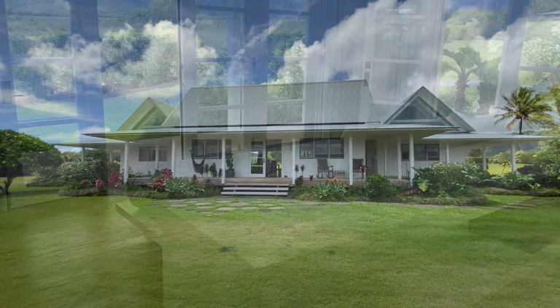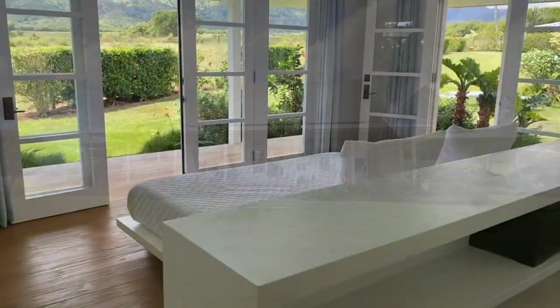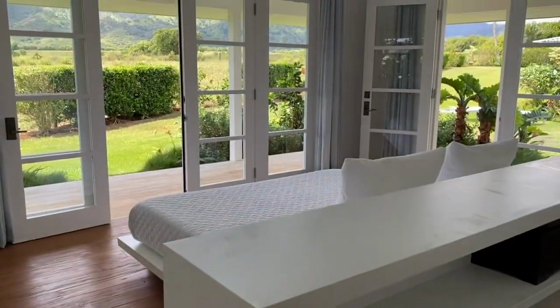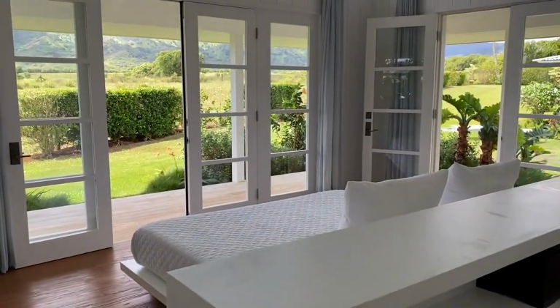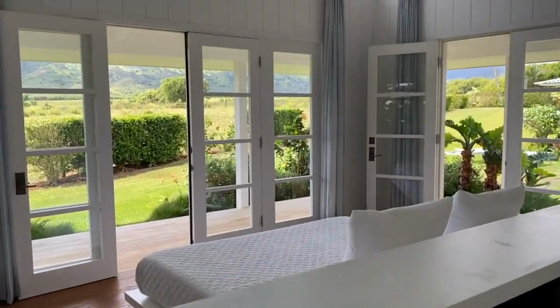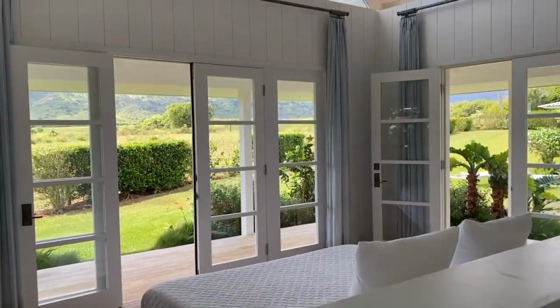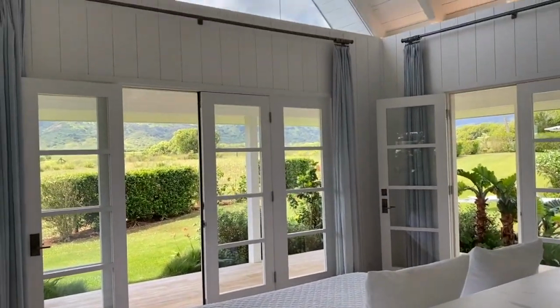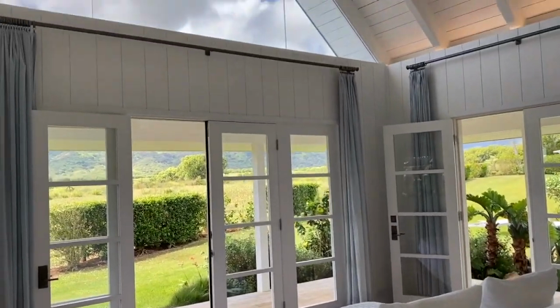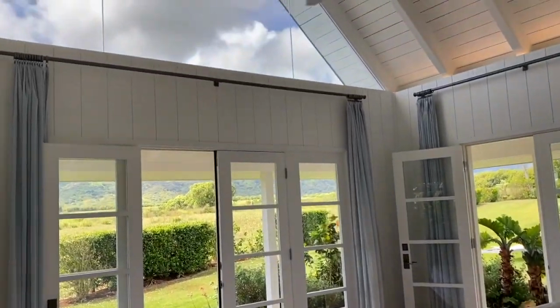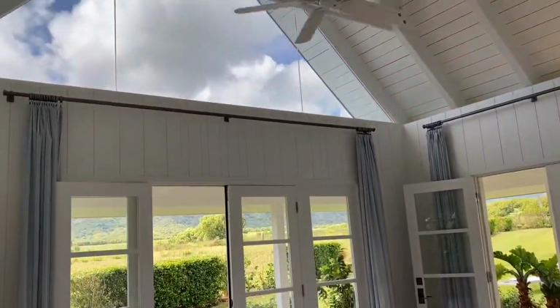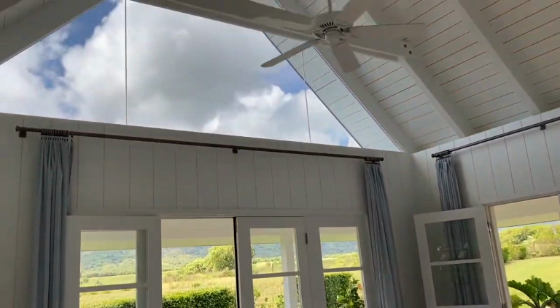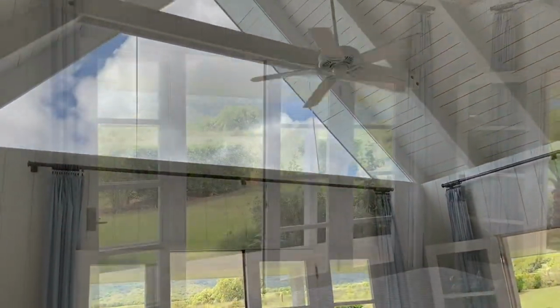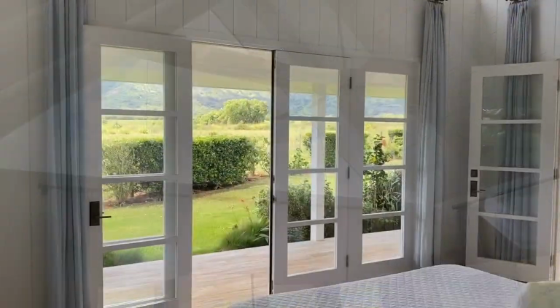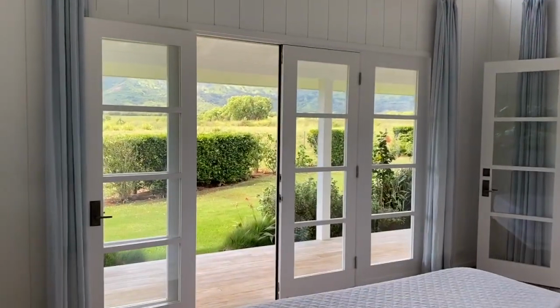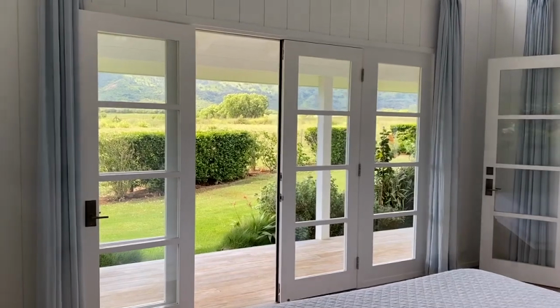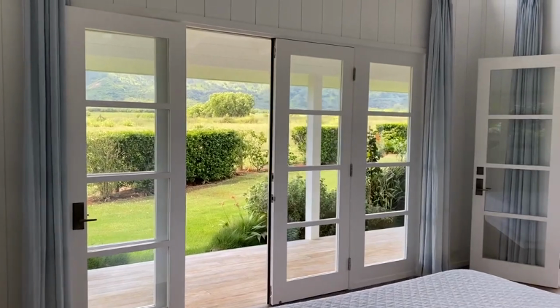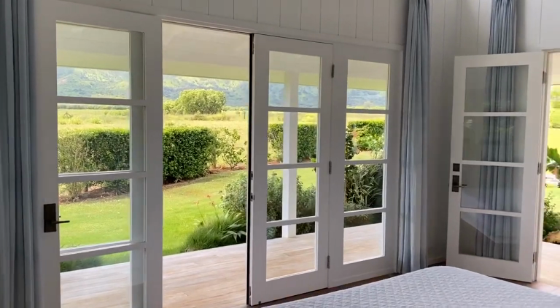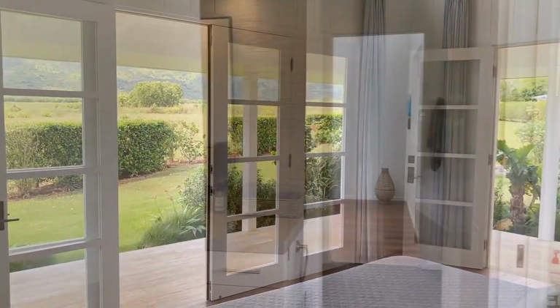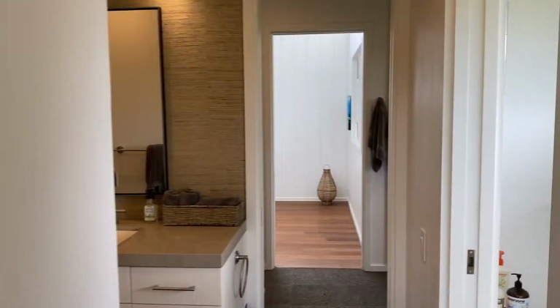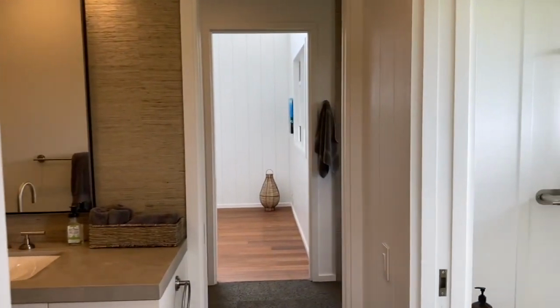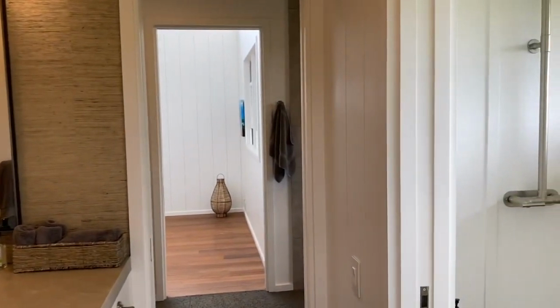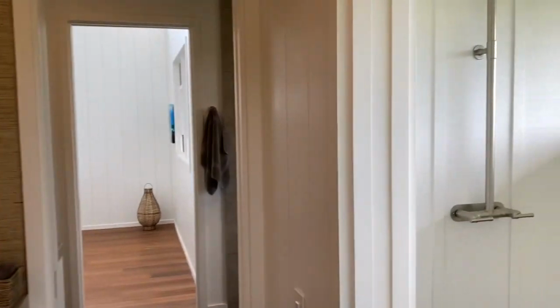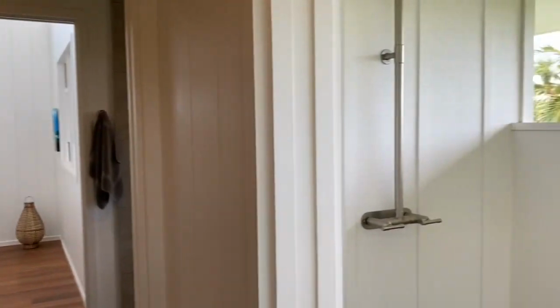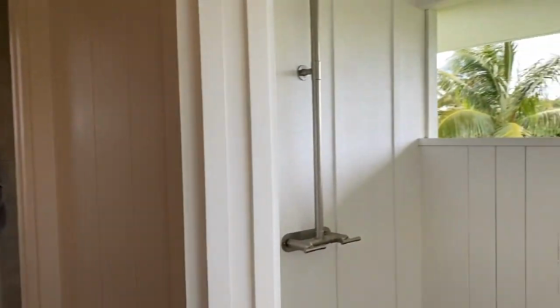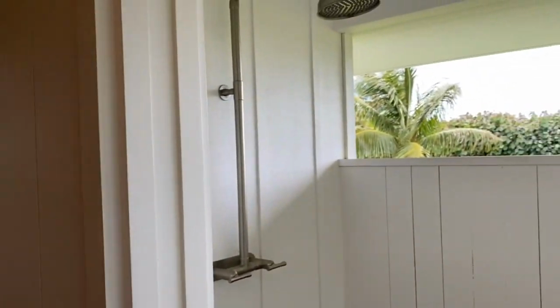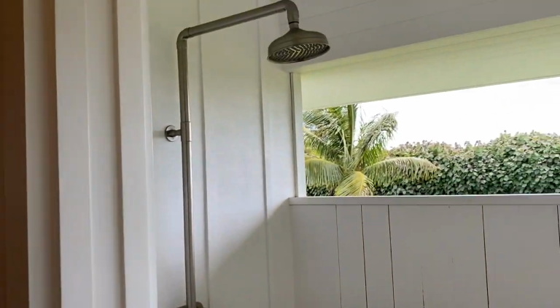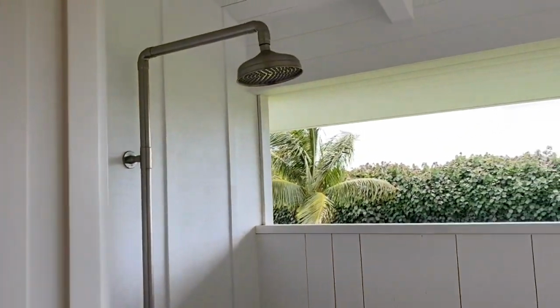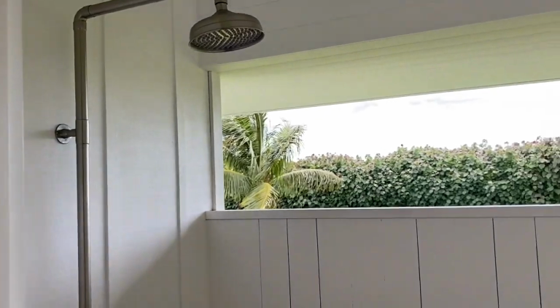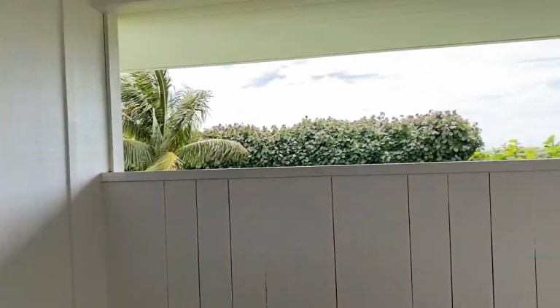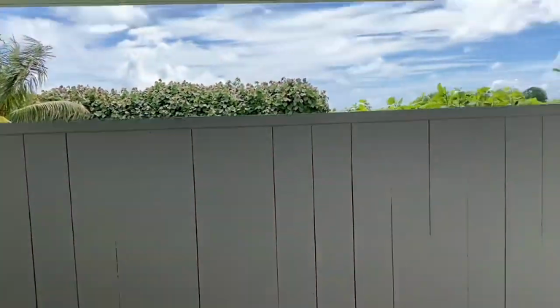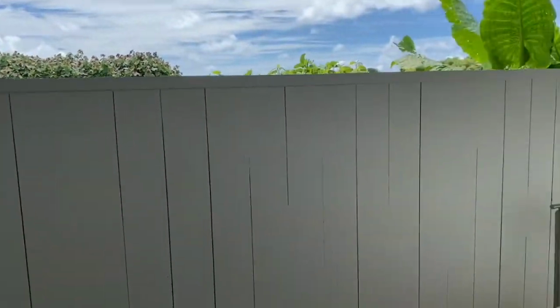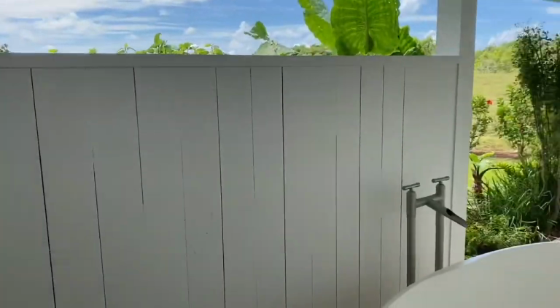All of the bedrooms are white, bright, and open, with doors that open onto a wraparound lanai. Your master bathroom — the shower and bathtub — are actually outside.